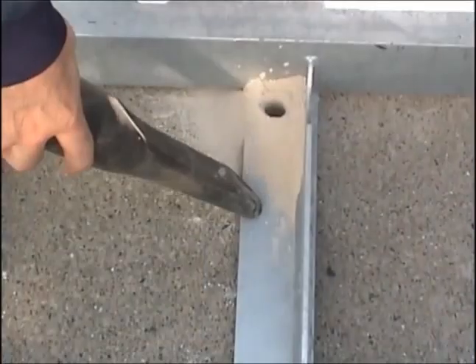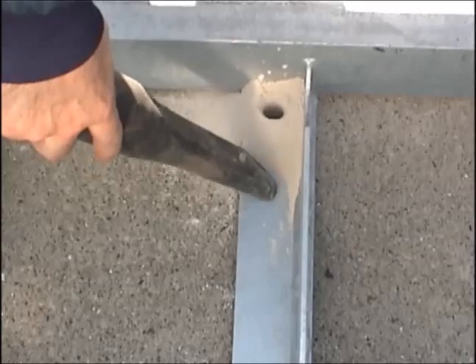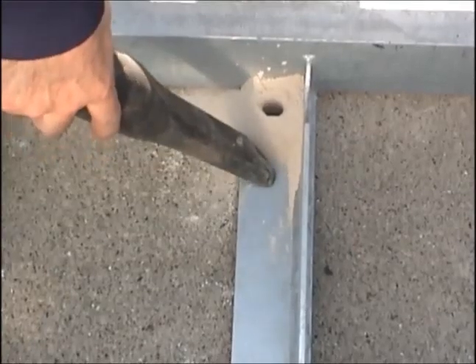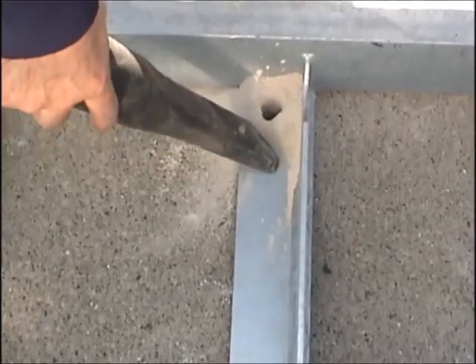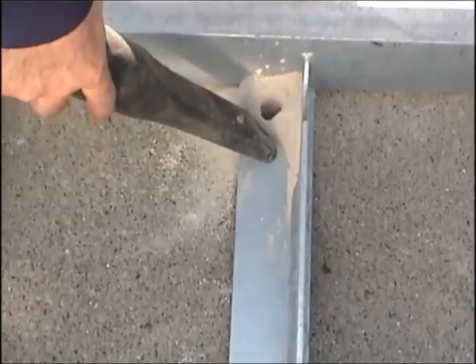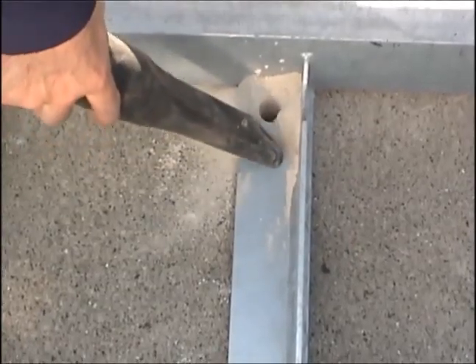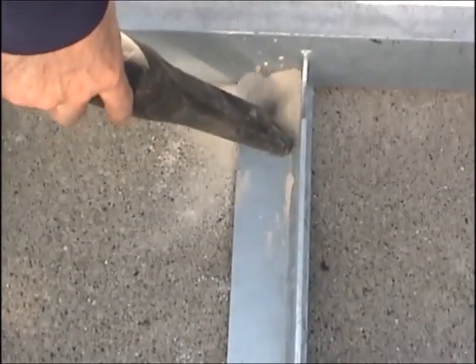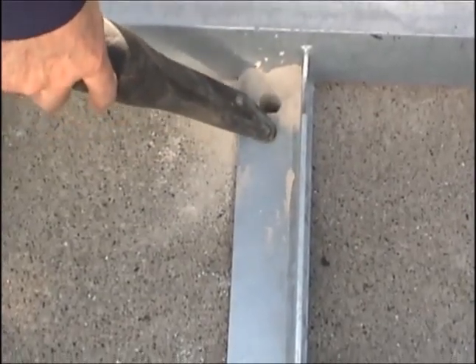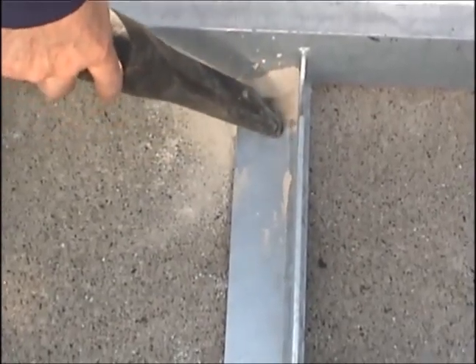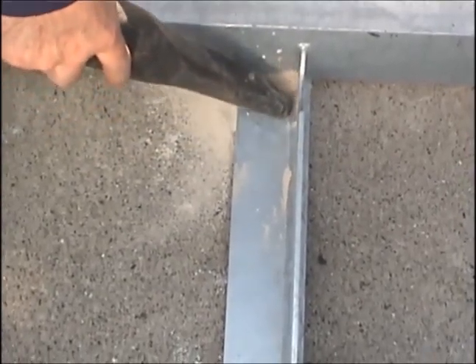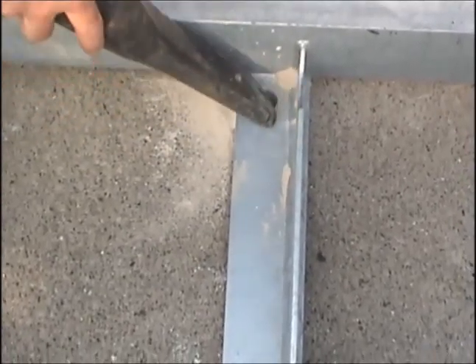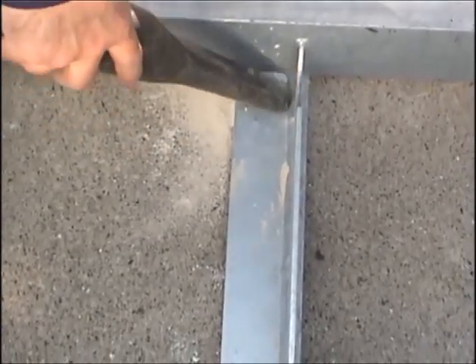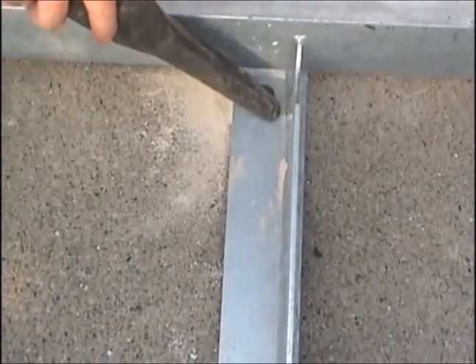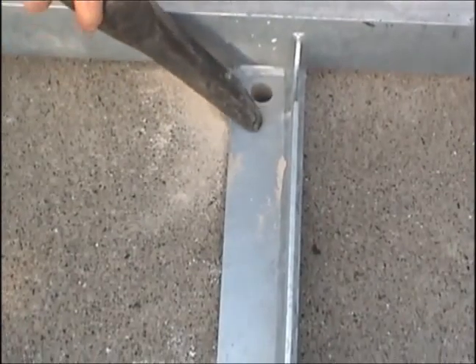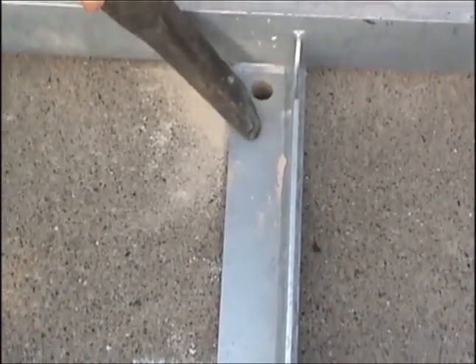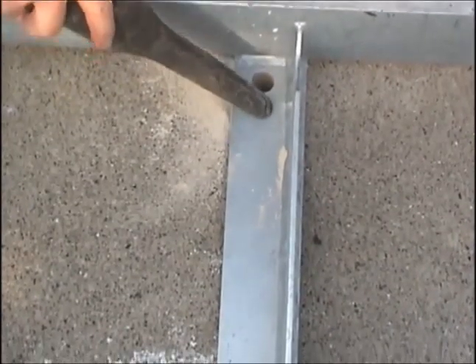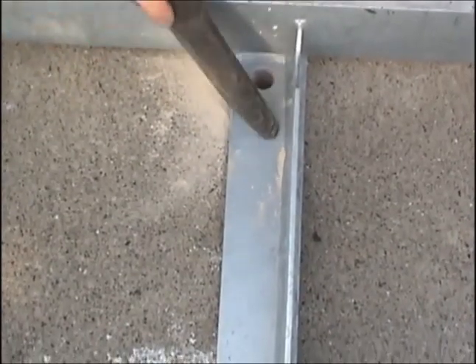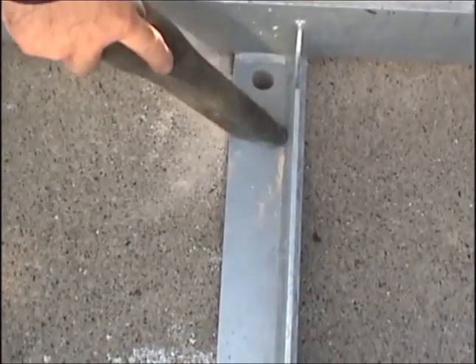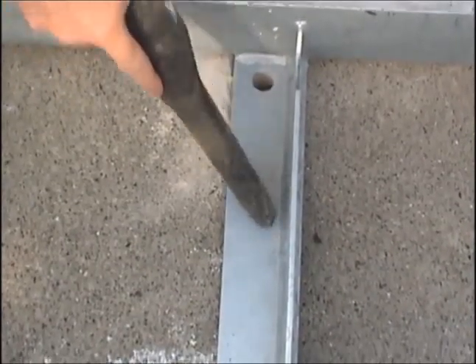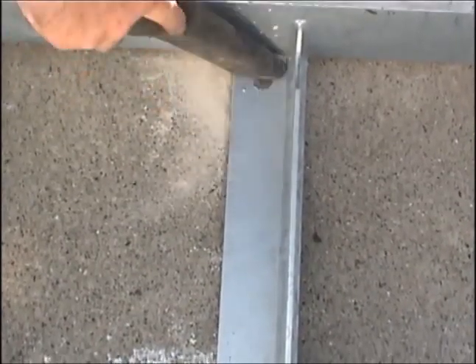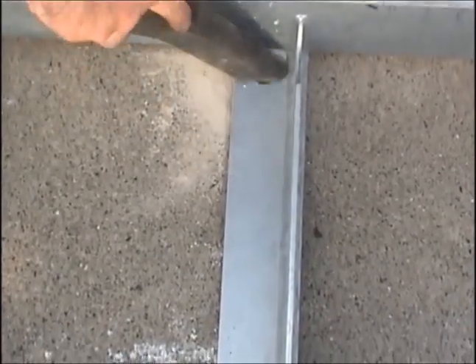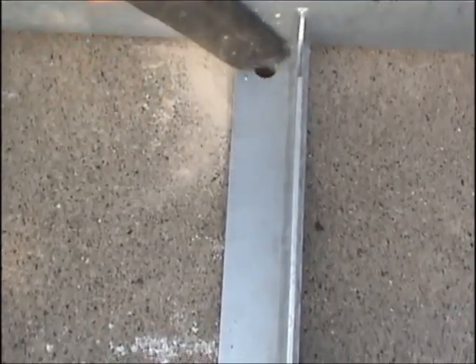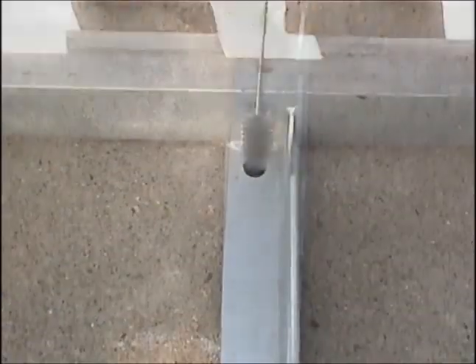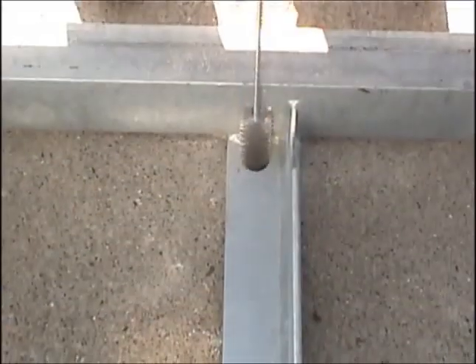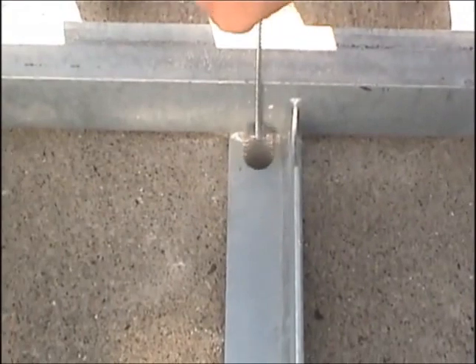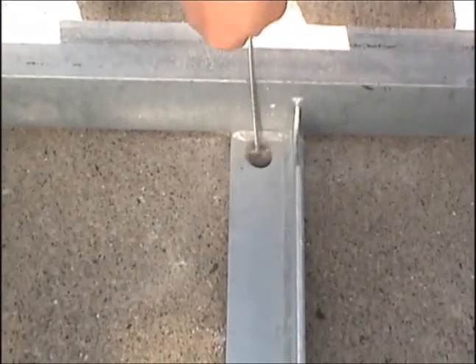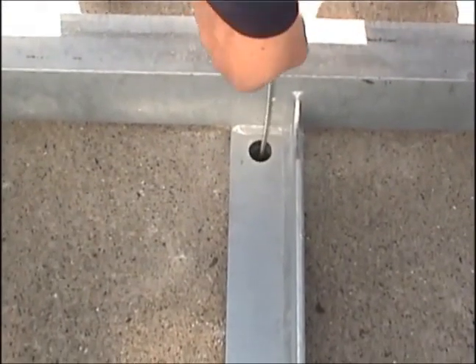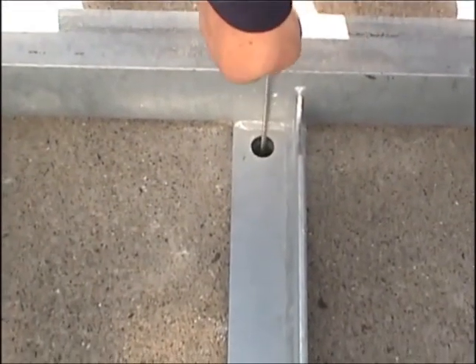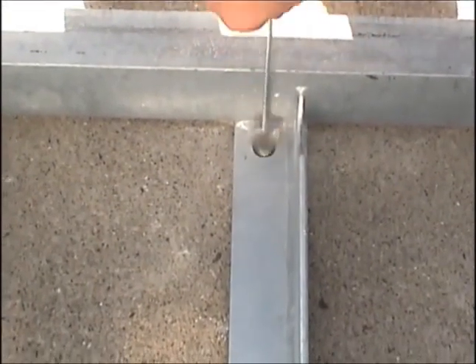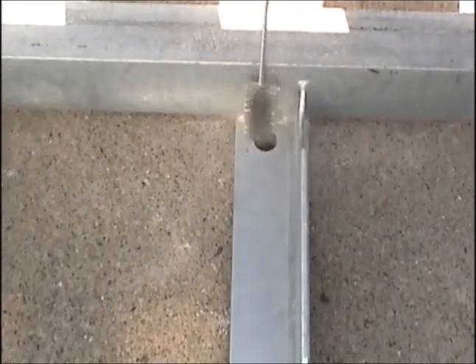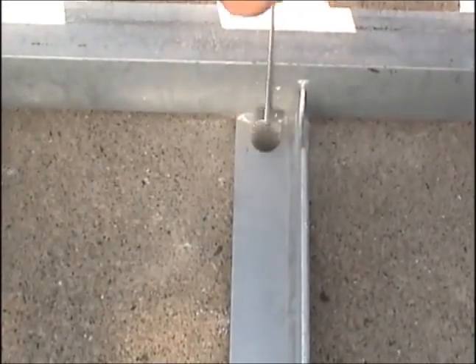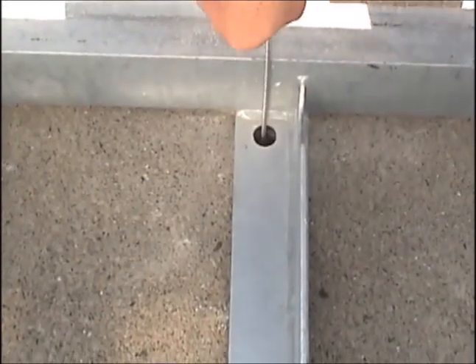Once all of the holes are drilled, they should be cleaned by a suitable means. The dust needs to be removed or the epoxy may fail. Residual dust must also be removed by using a suitable method.